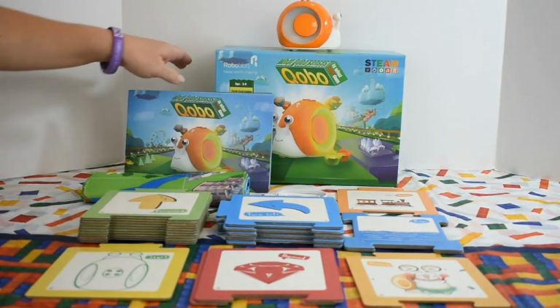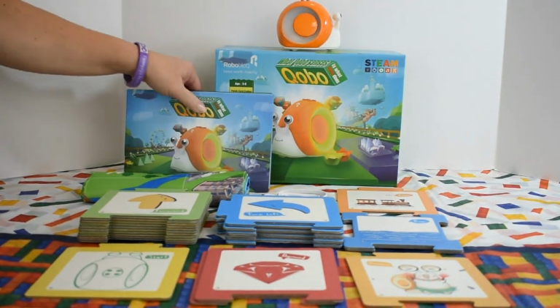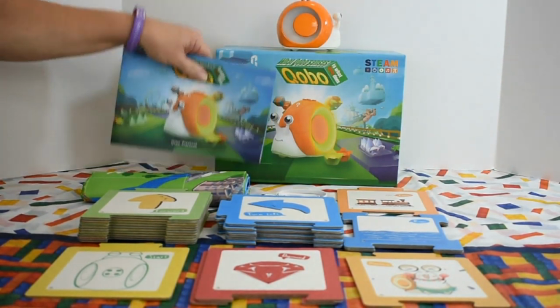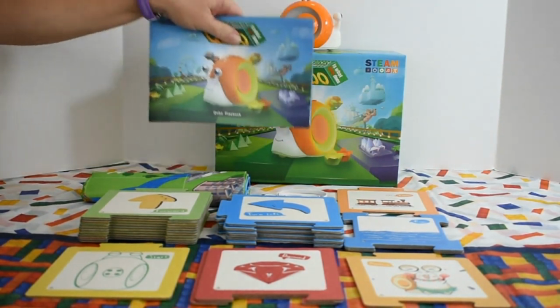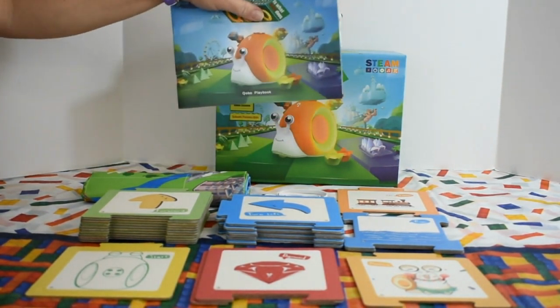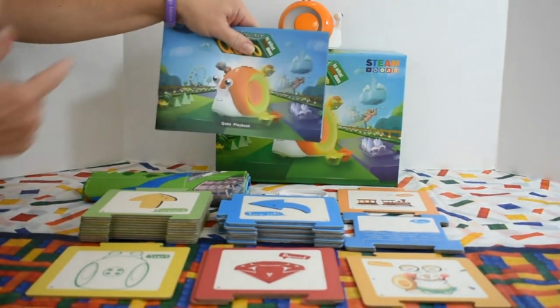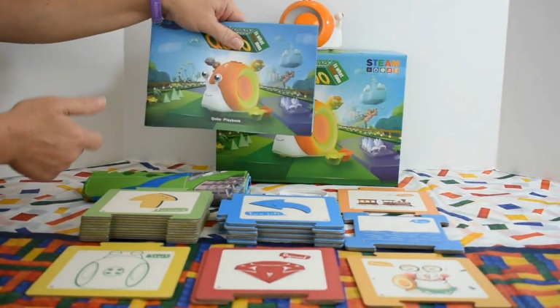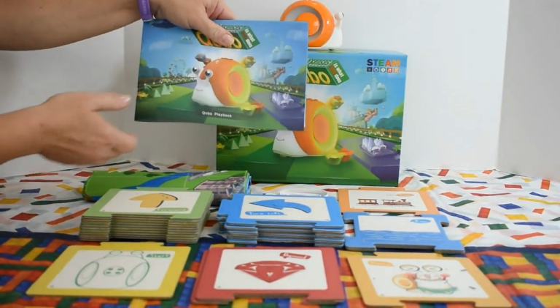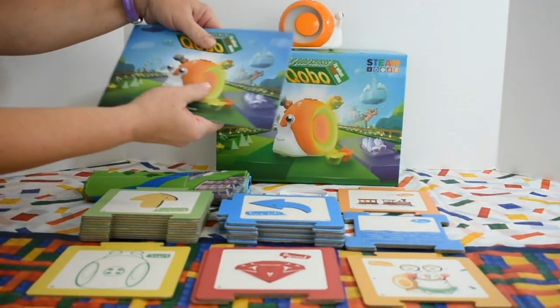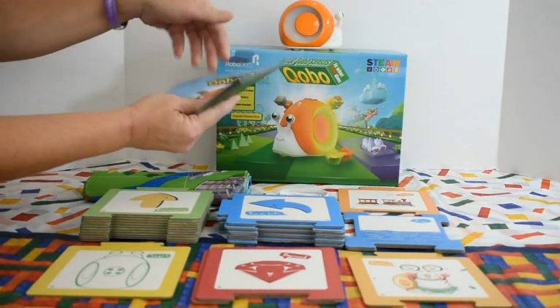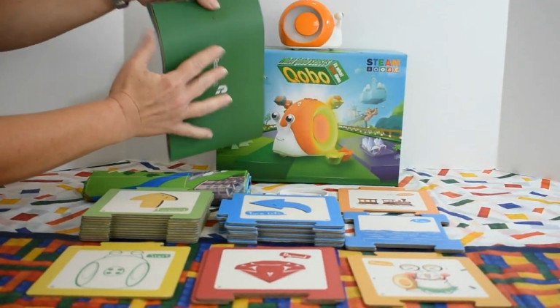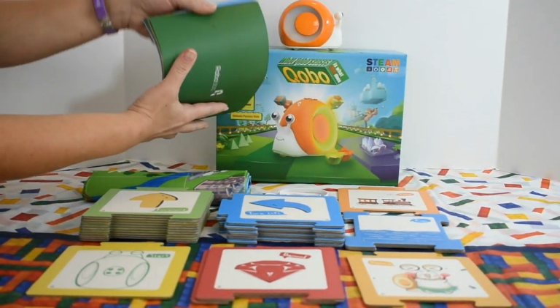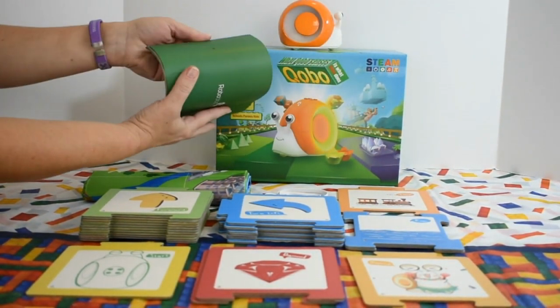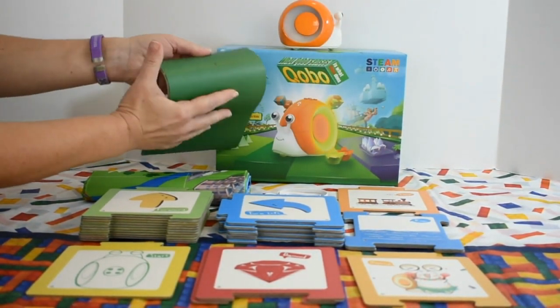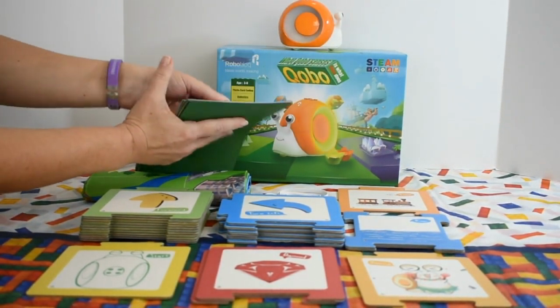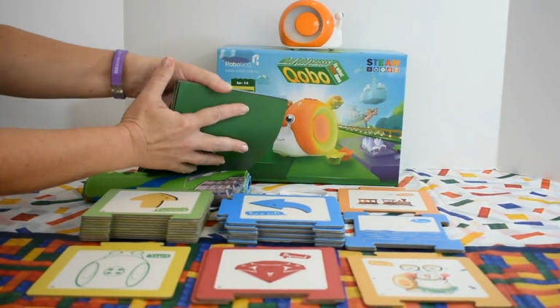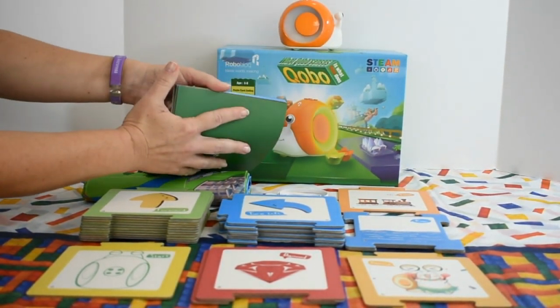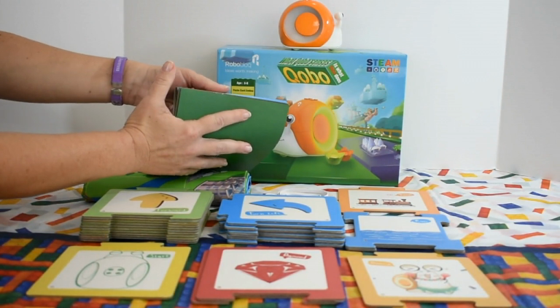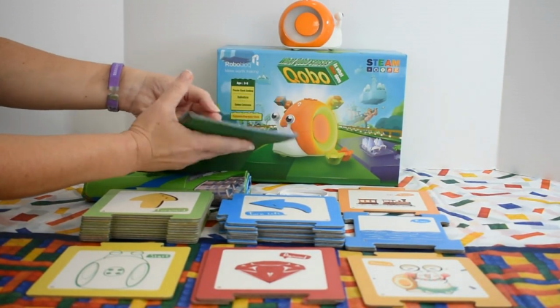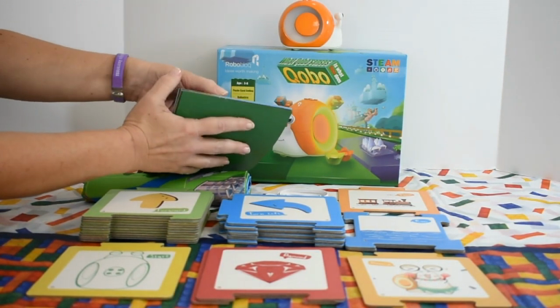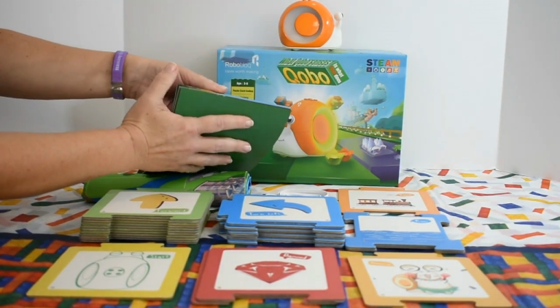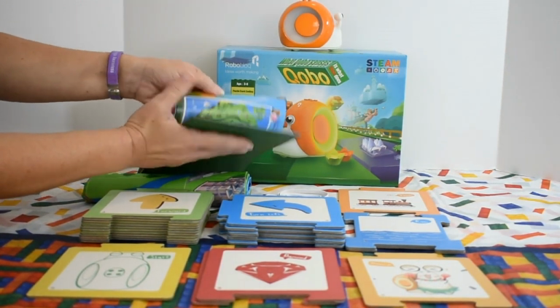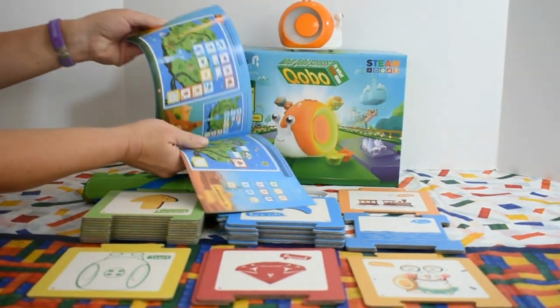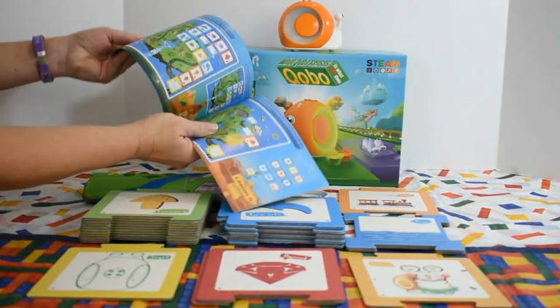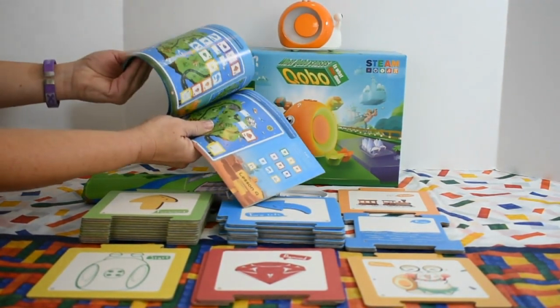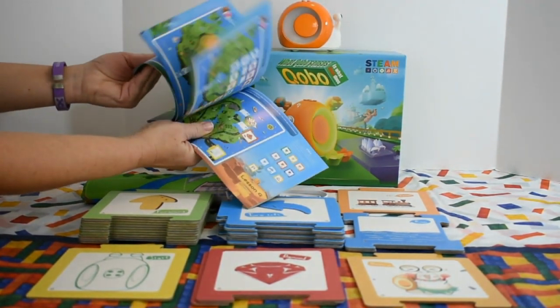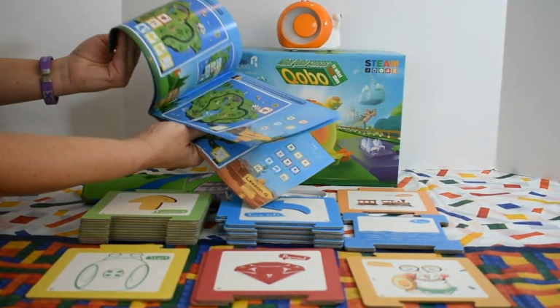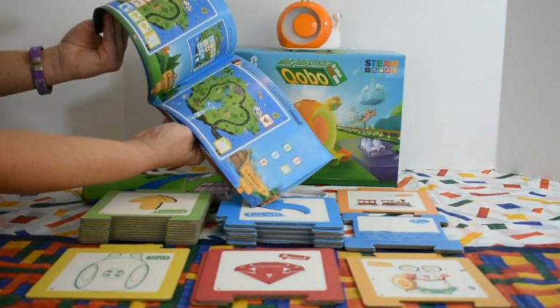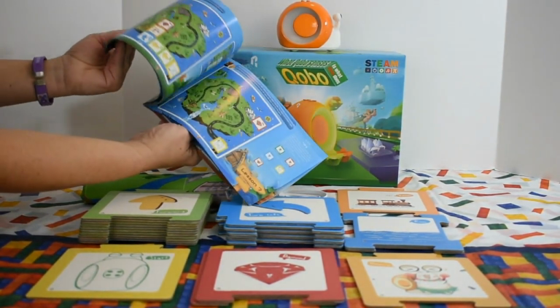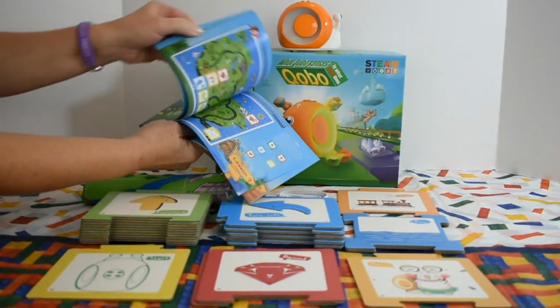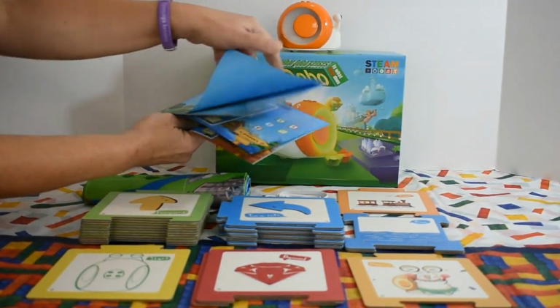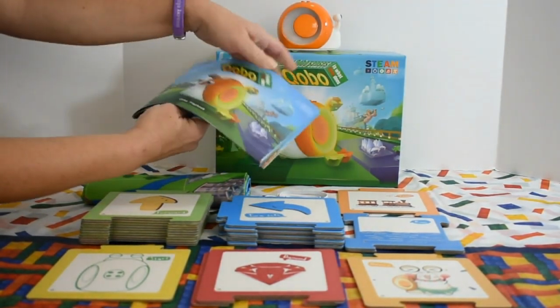I really like the playbook. In game mode, they have included a lot of different lessons to send Kobo on adventures.